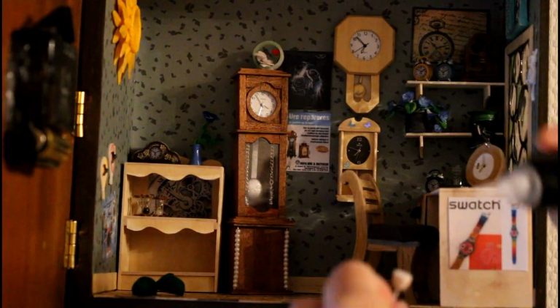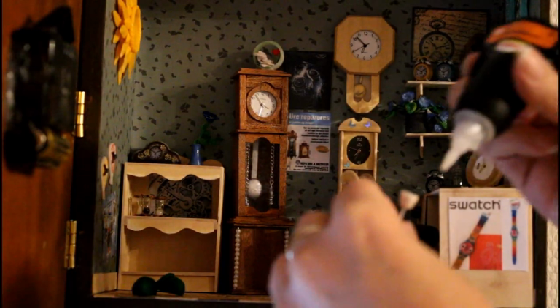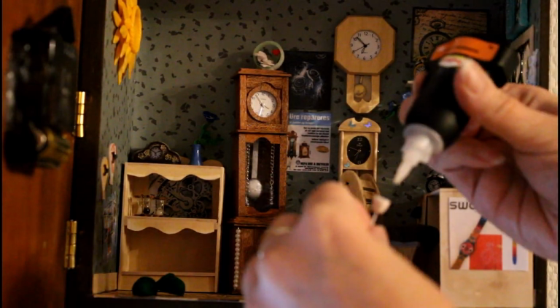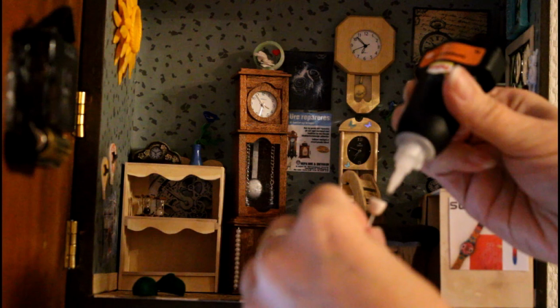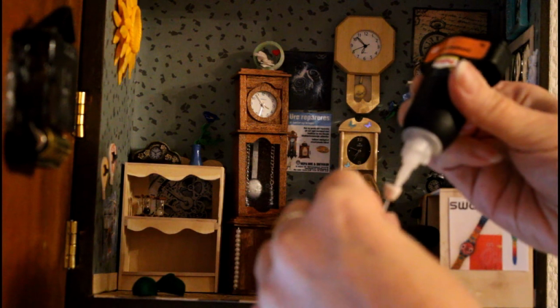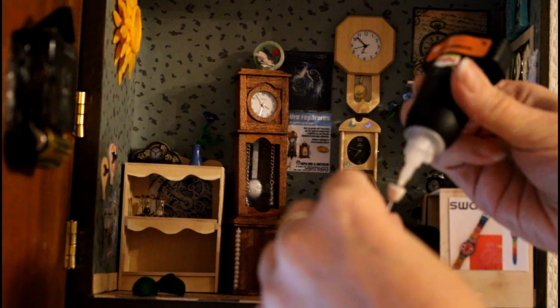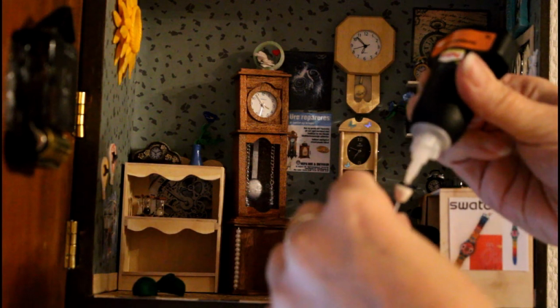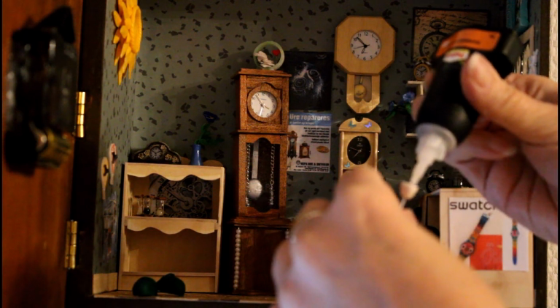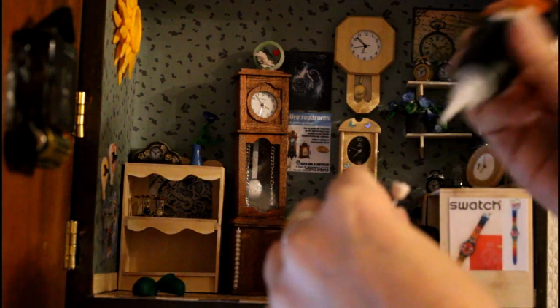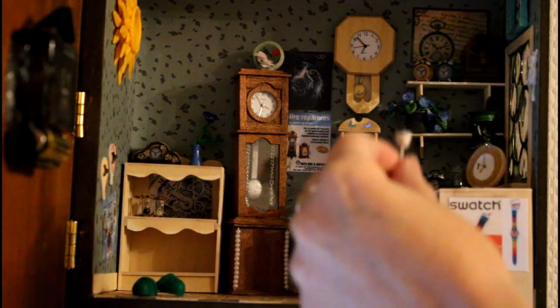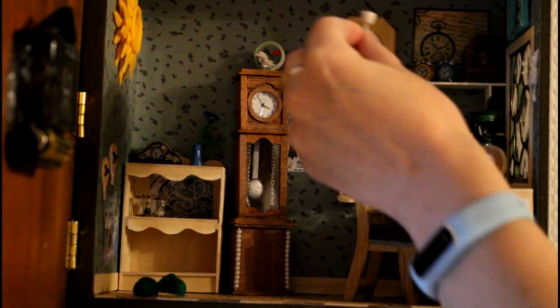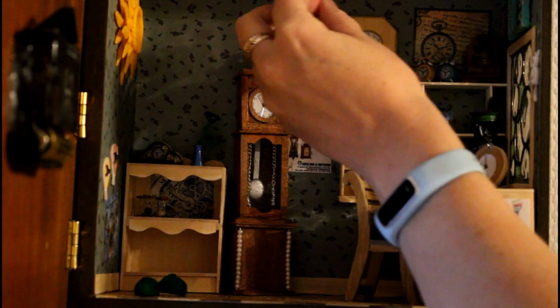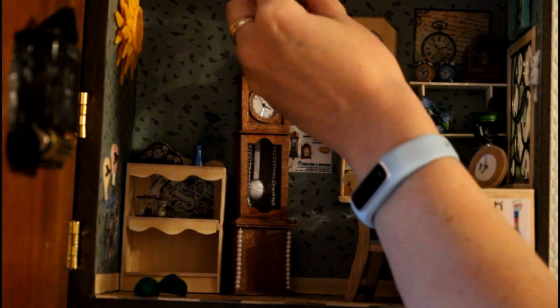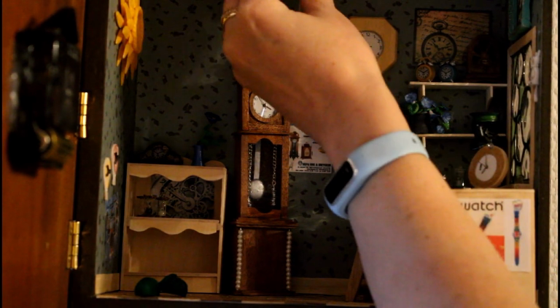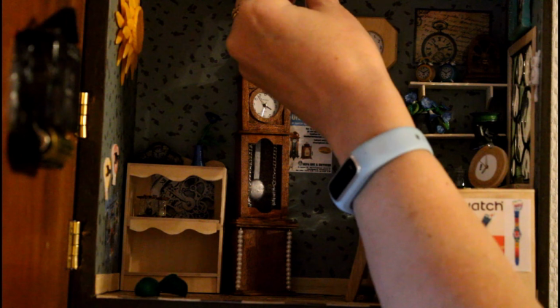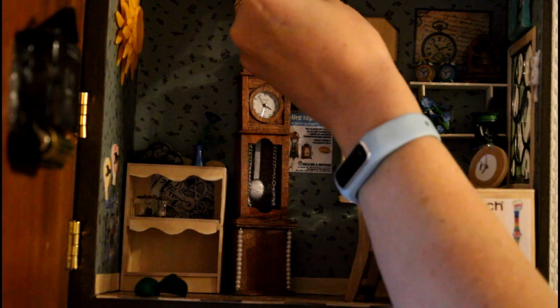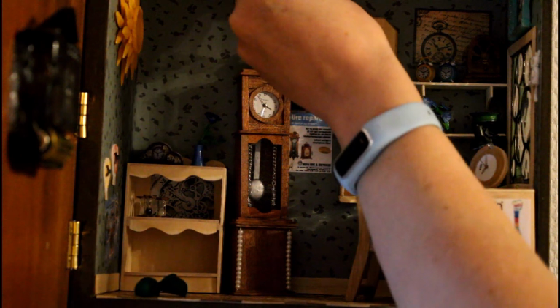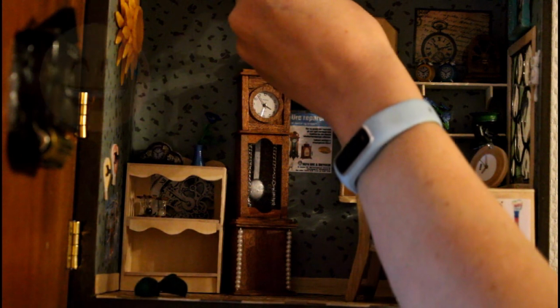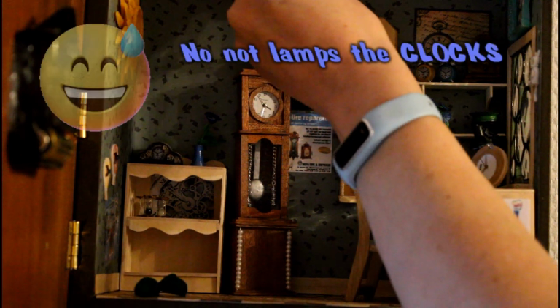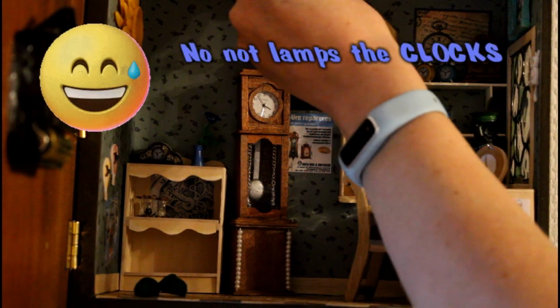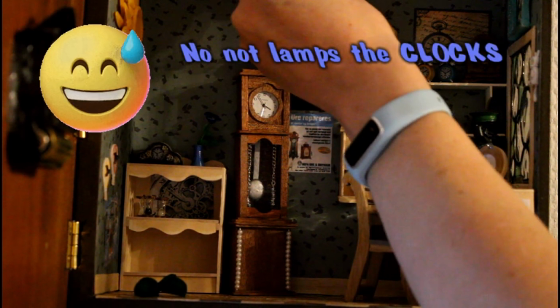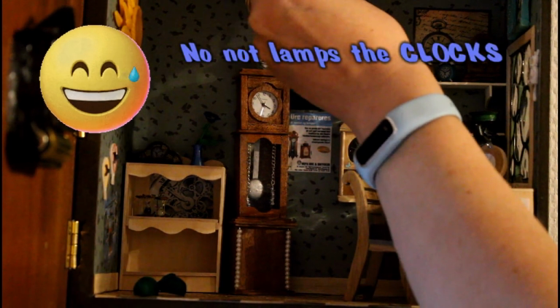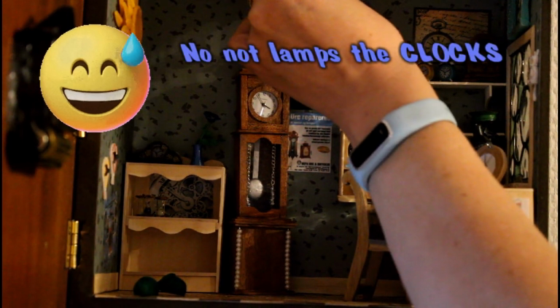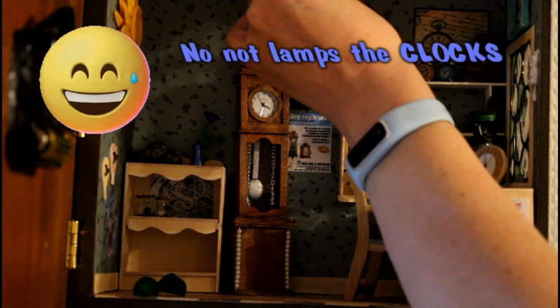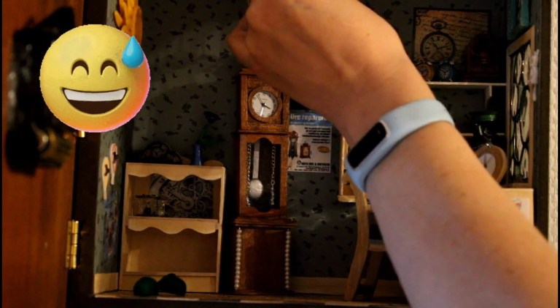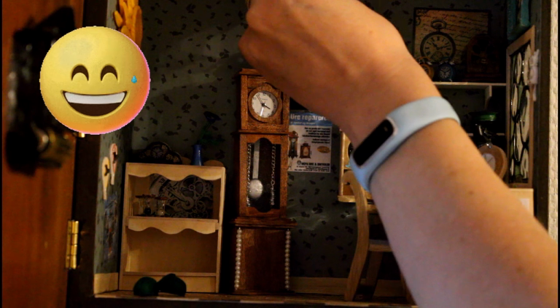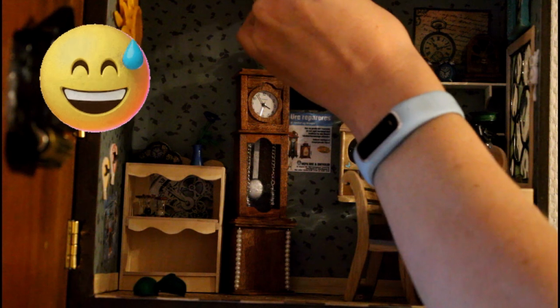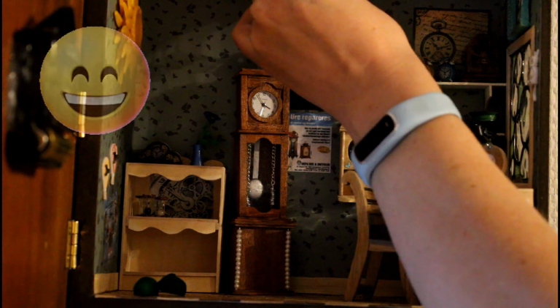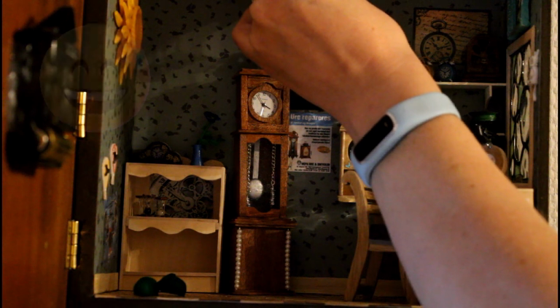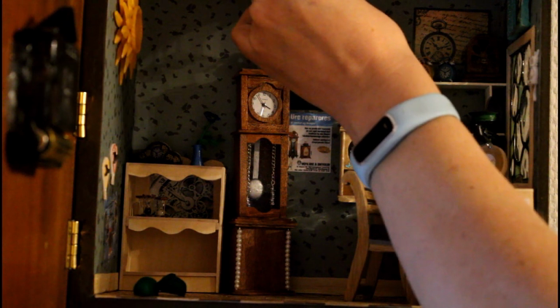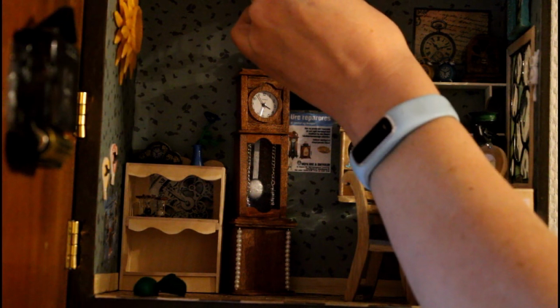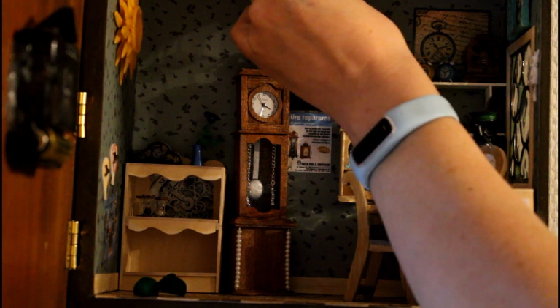Then I'm just going to use my super glue gel to glue in the light and the lamps that I made — I'm only going to use two of them. So I'm just doing that. That's all there is for this craft.